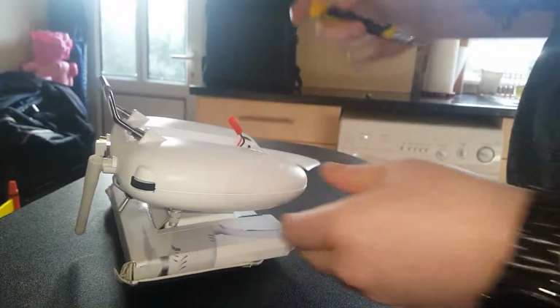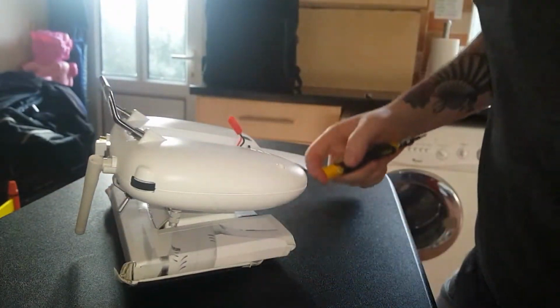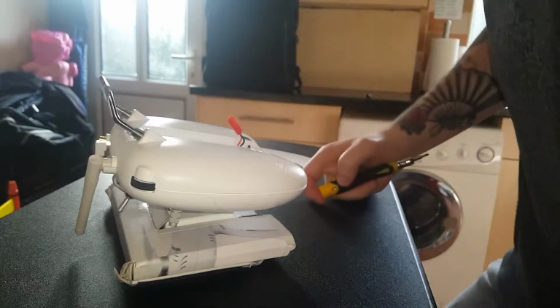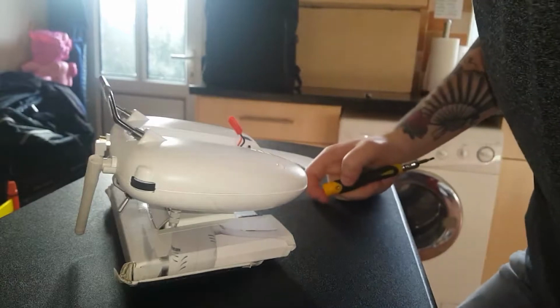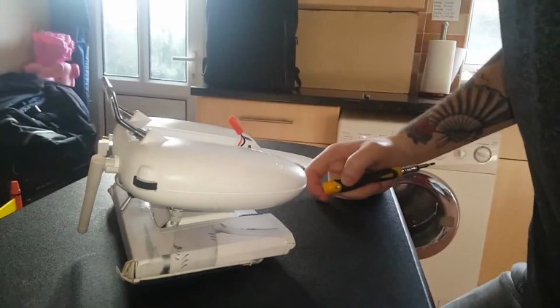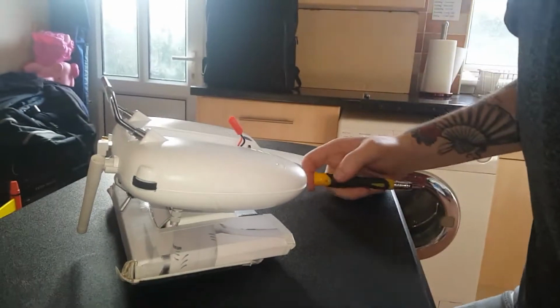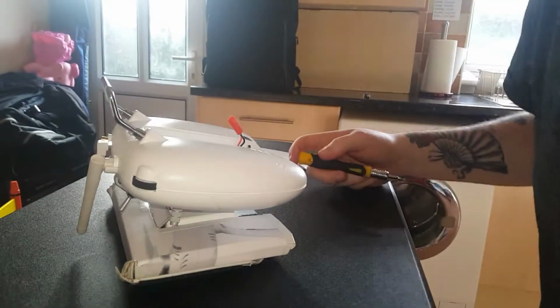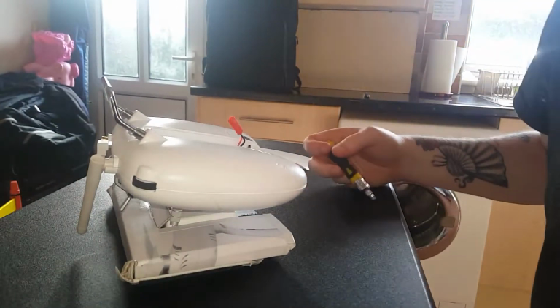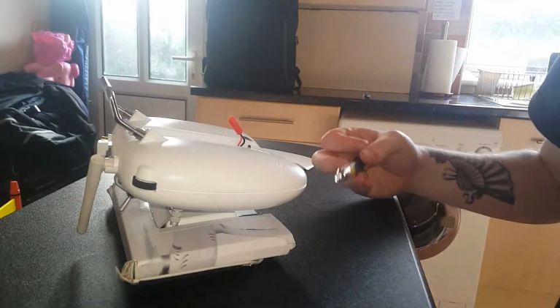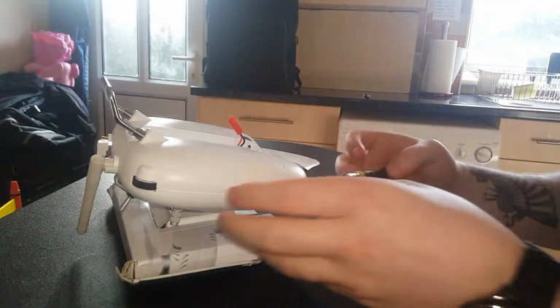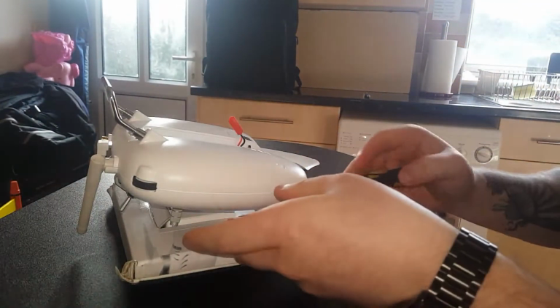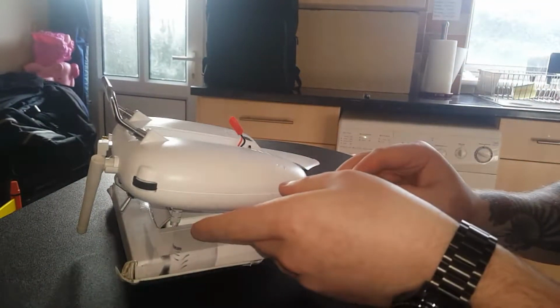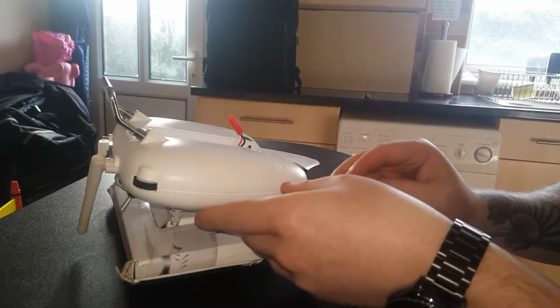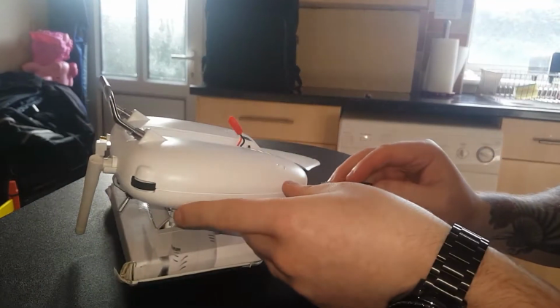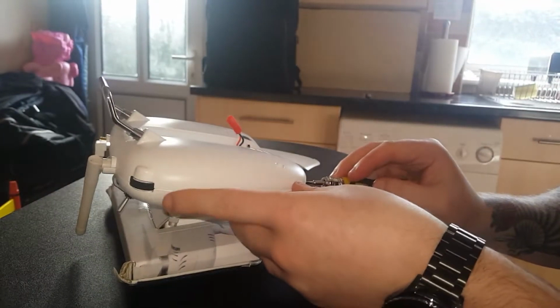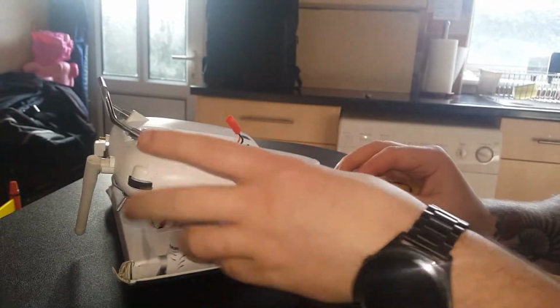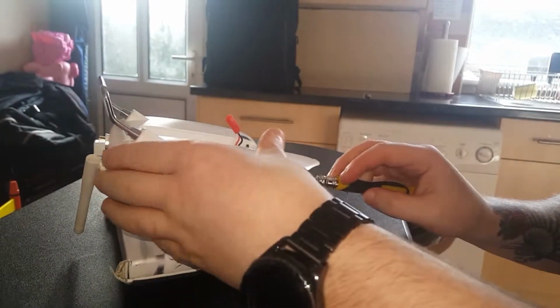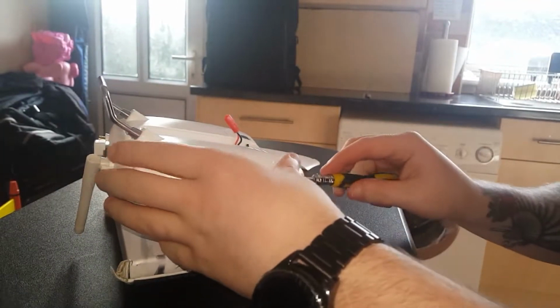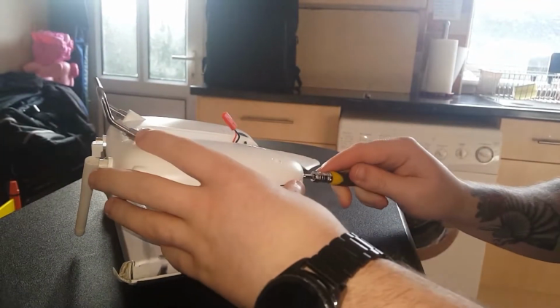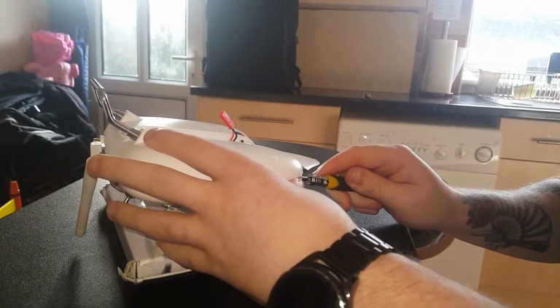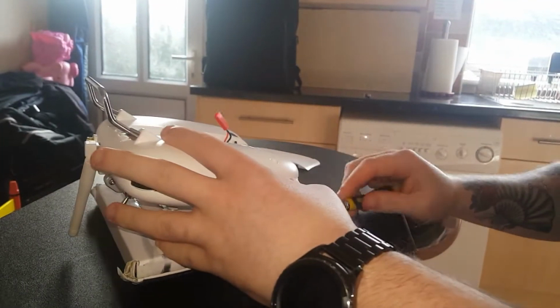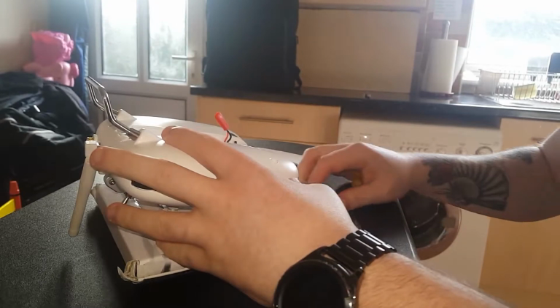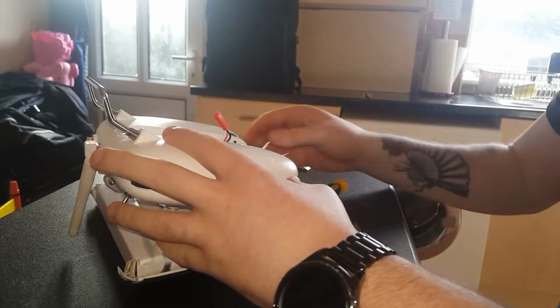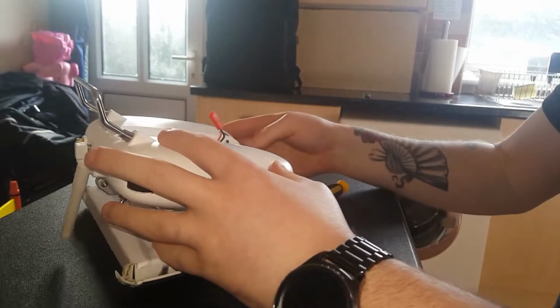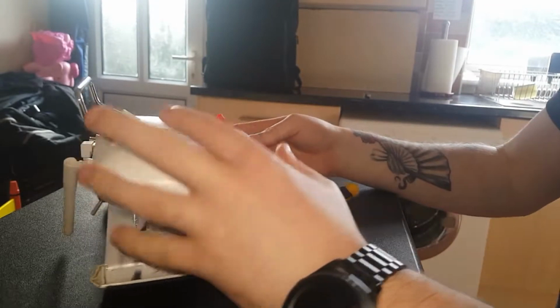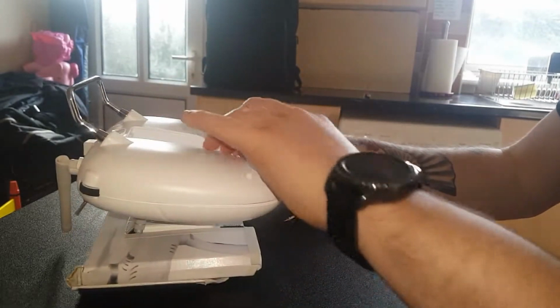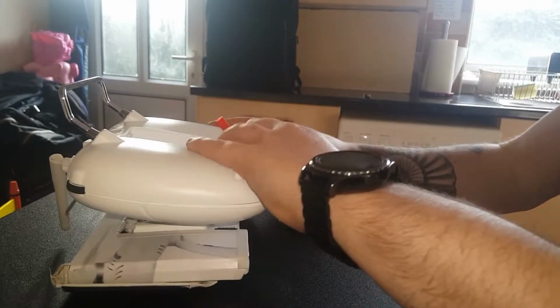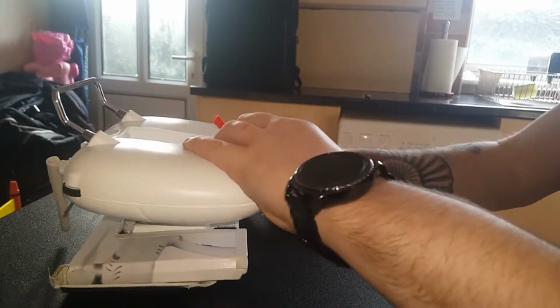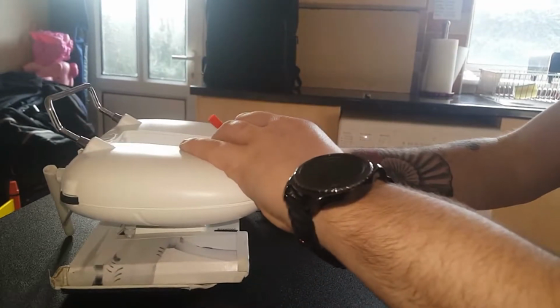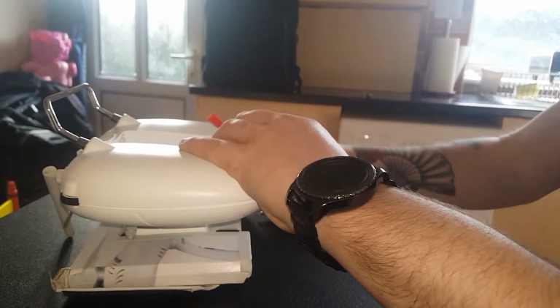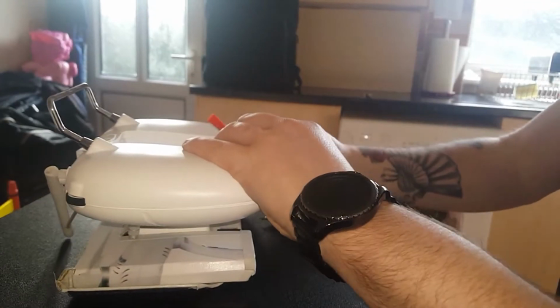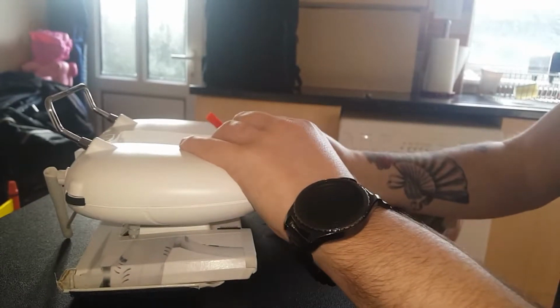That should be how the screw is out — just need to pop this open now. You want to be careful opening this because there are wires on both sides that connect.